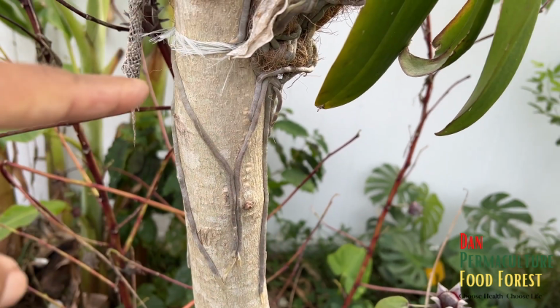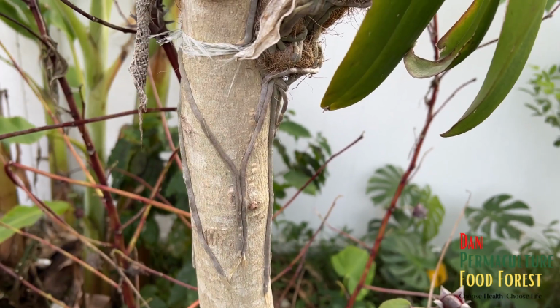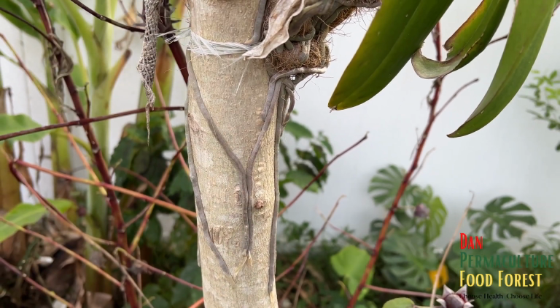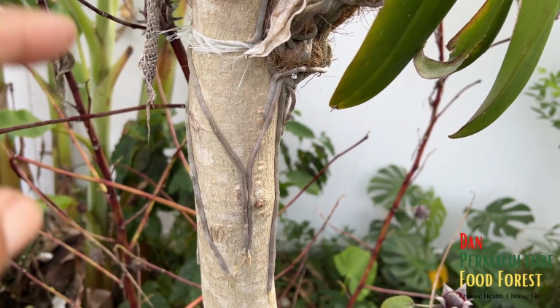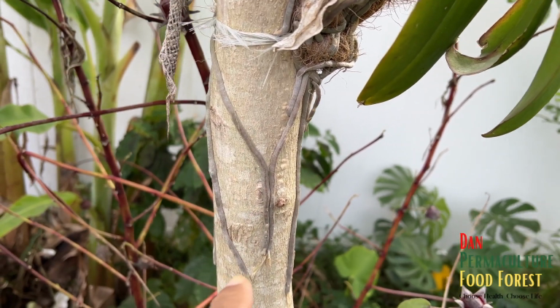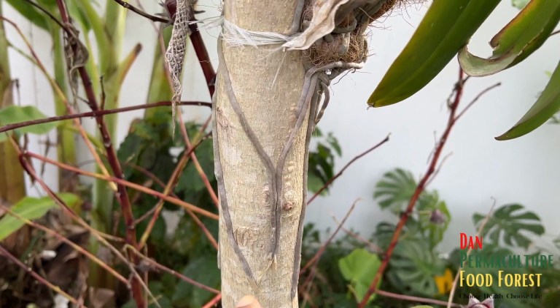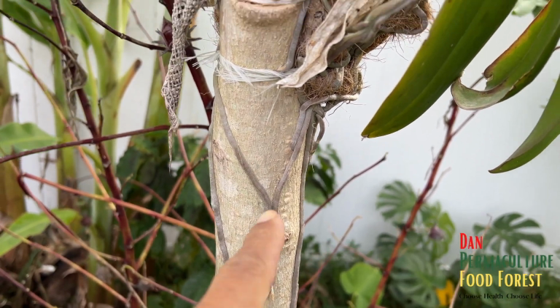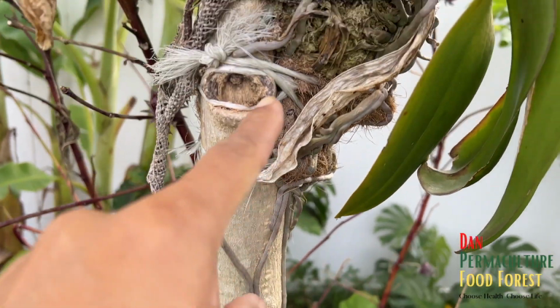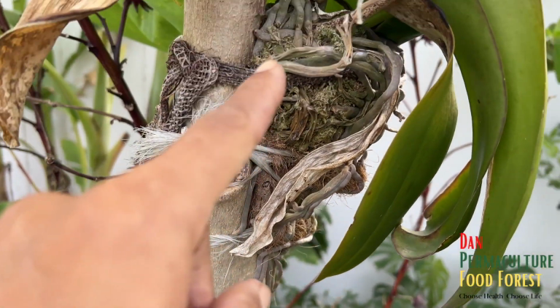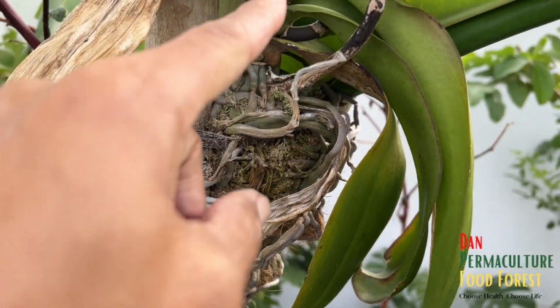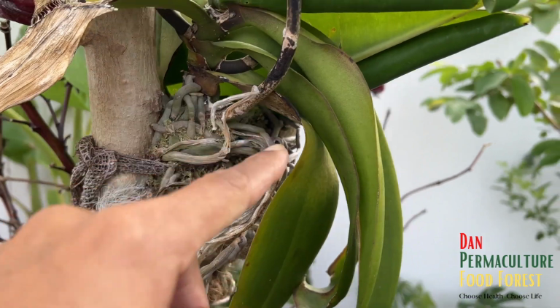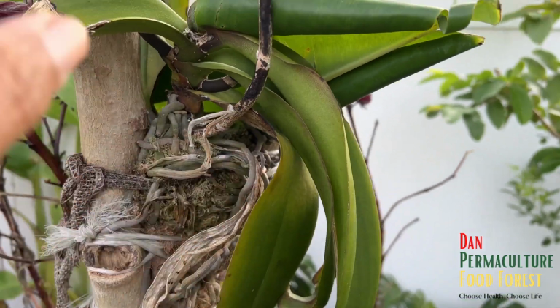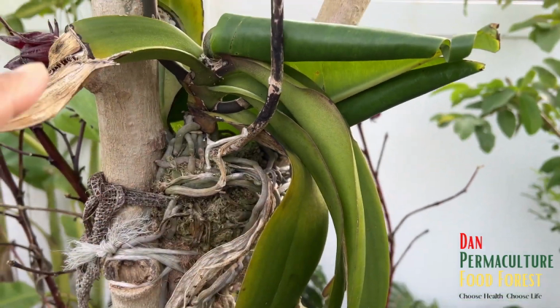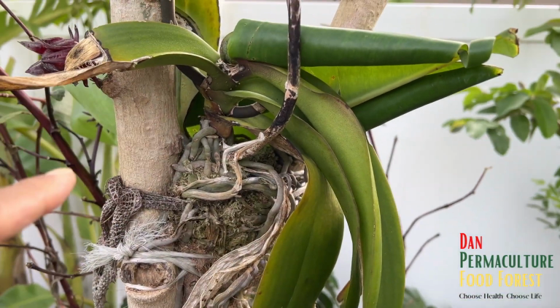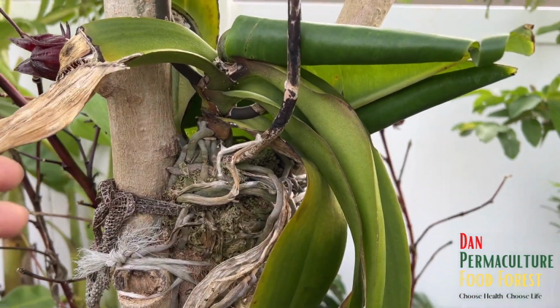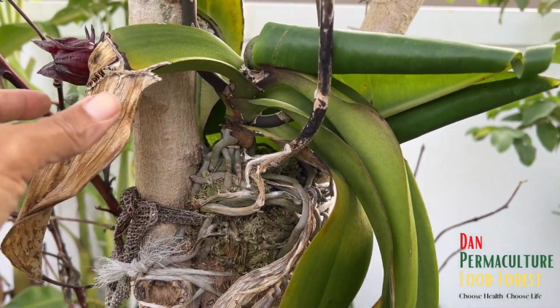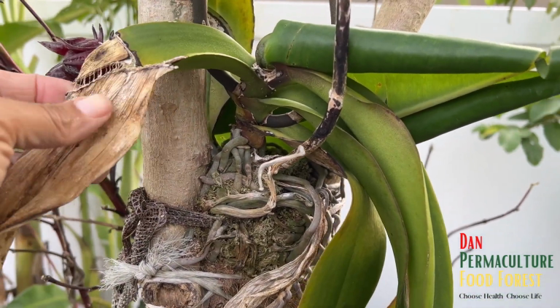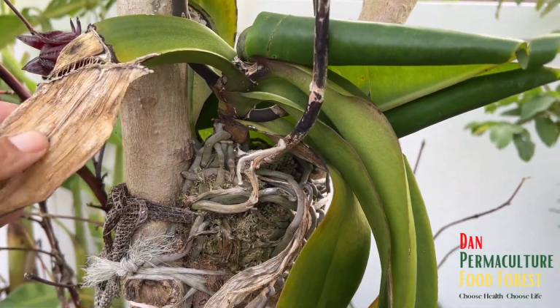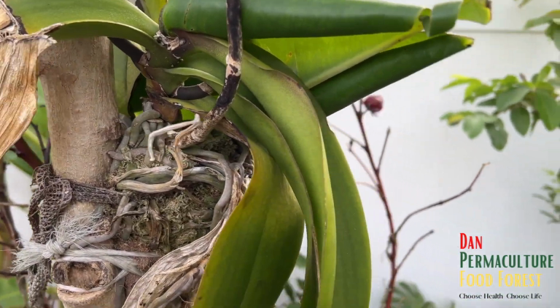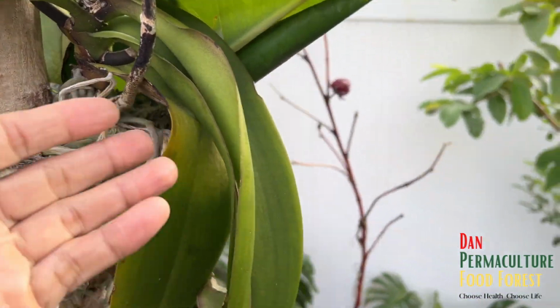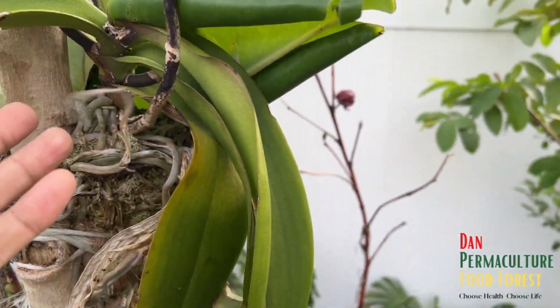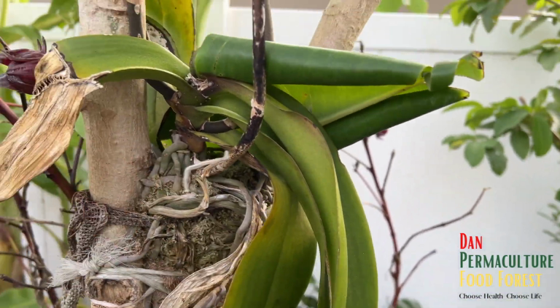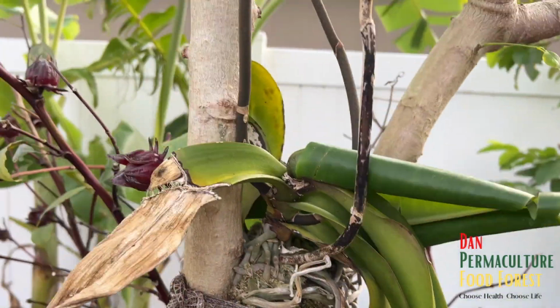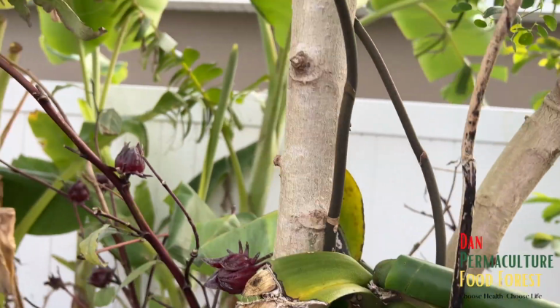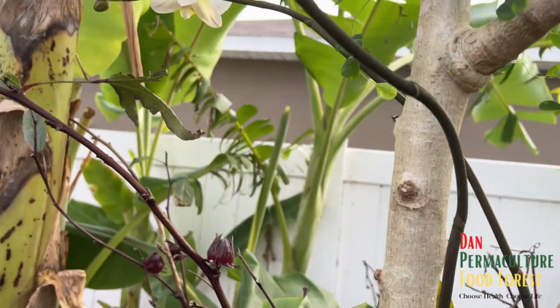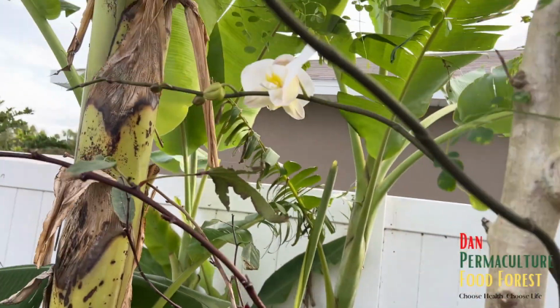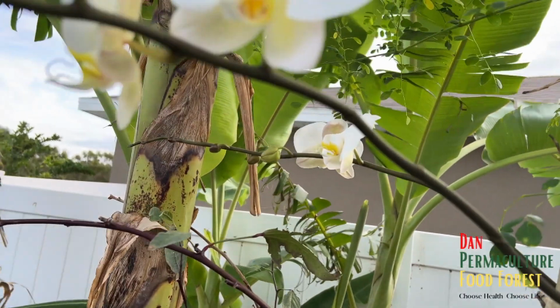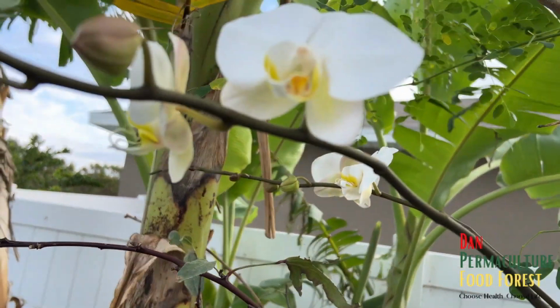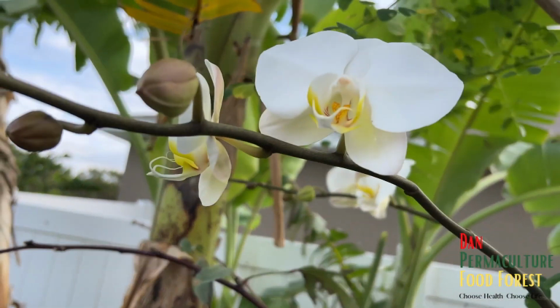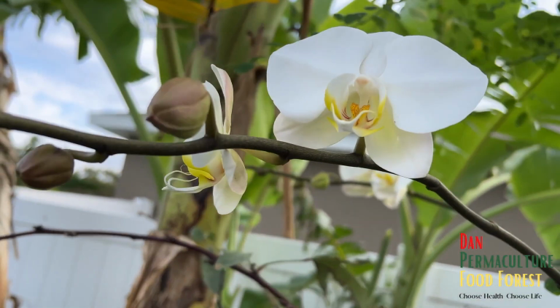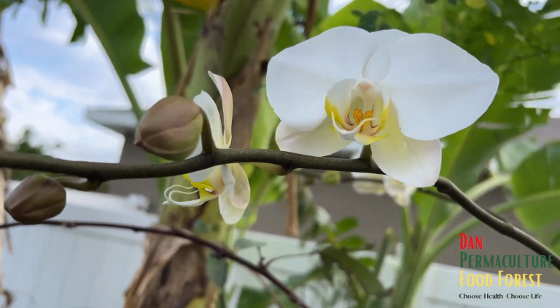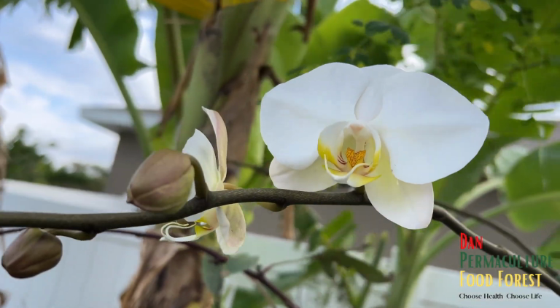I did this early this year. It went through the hurricane, so I saw the leaves beat up a little bit, but guess what? It's blooming.